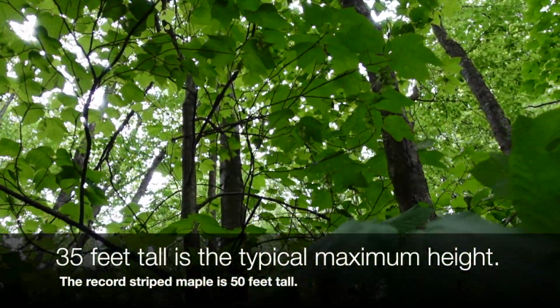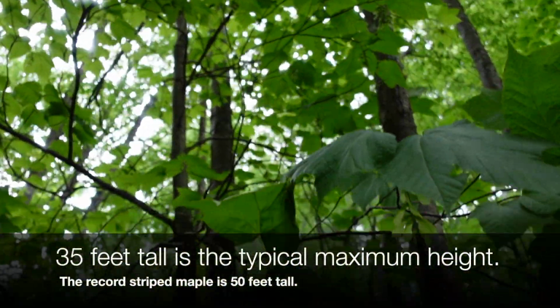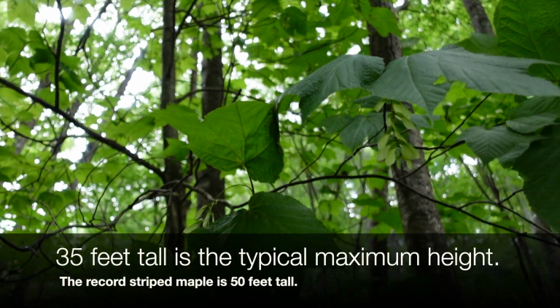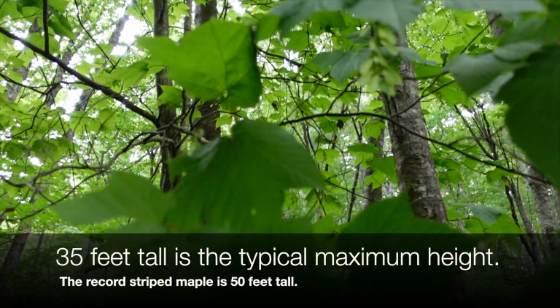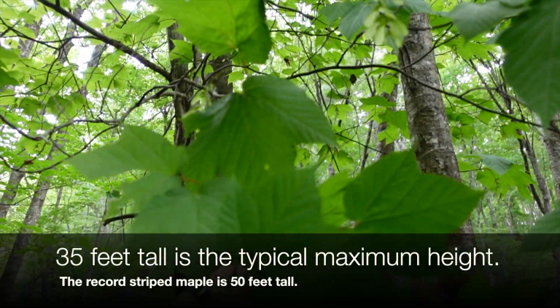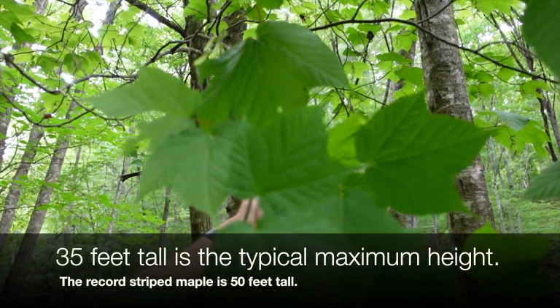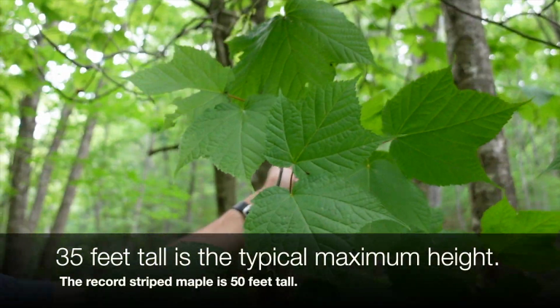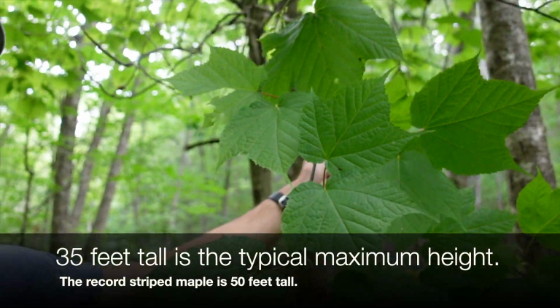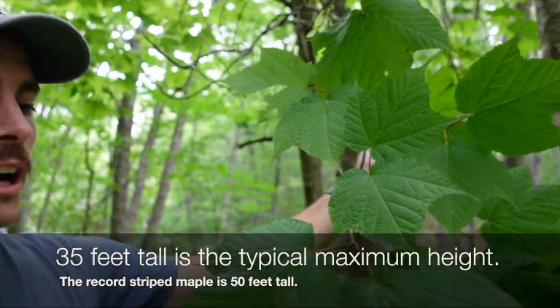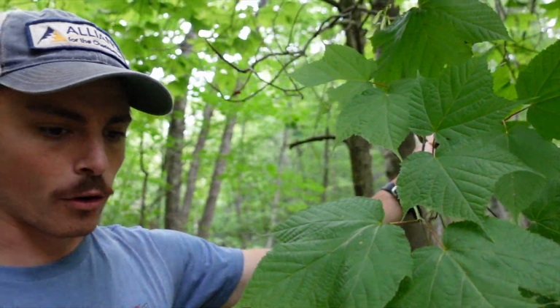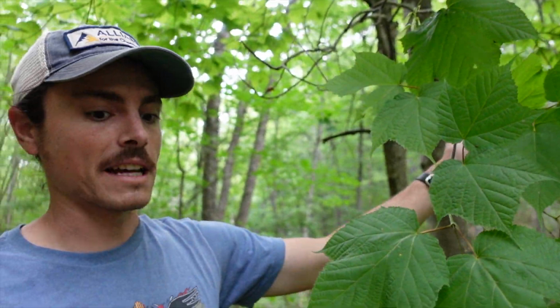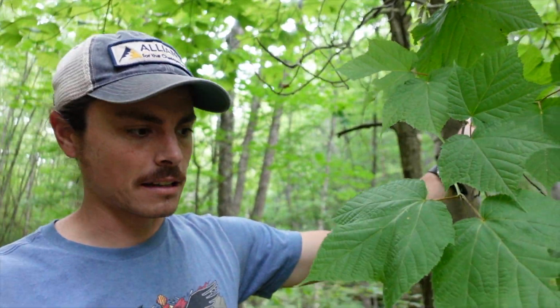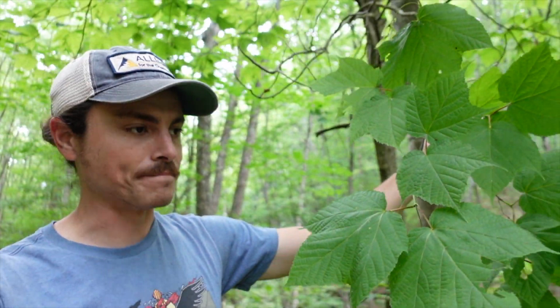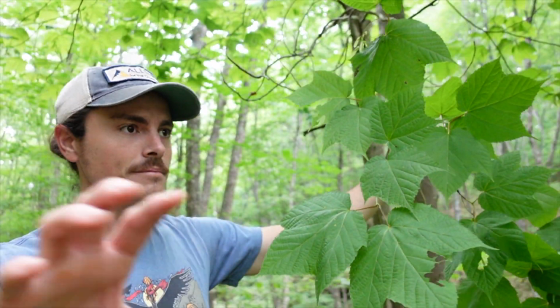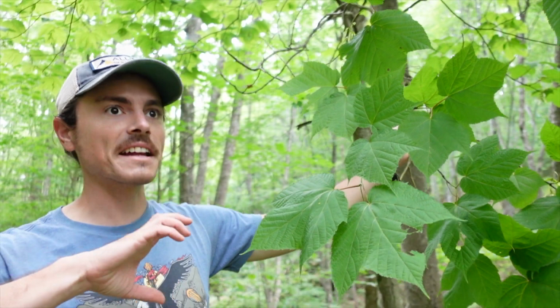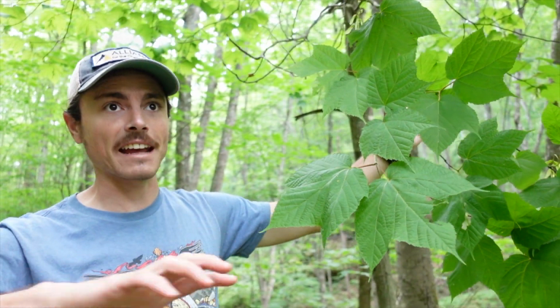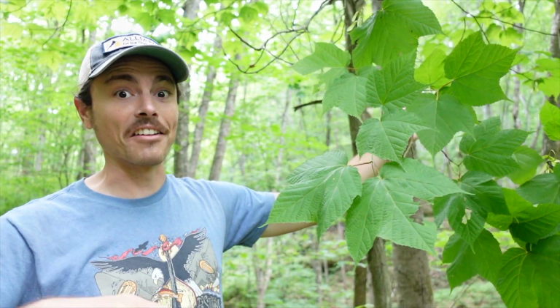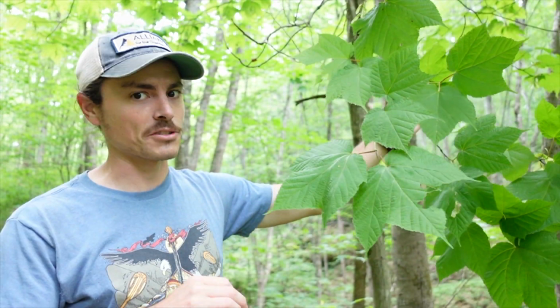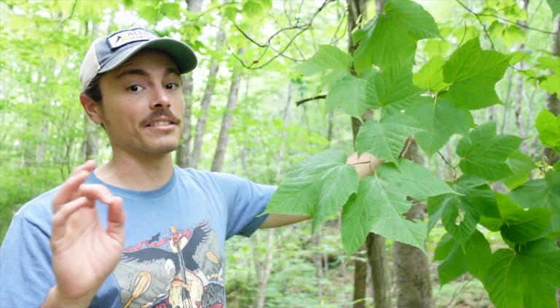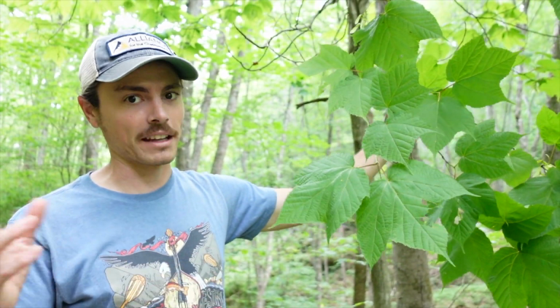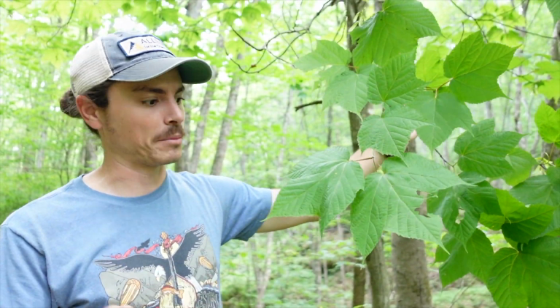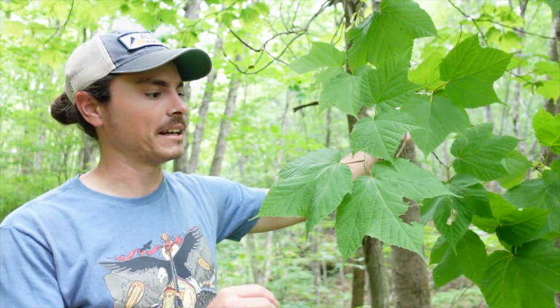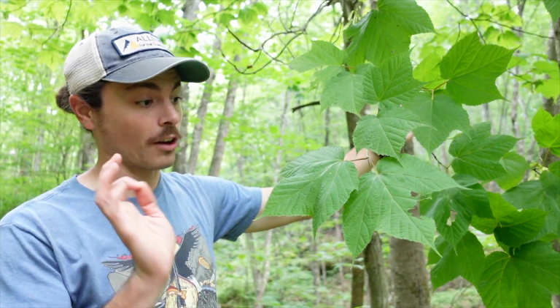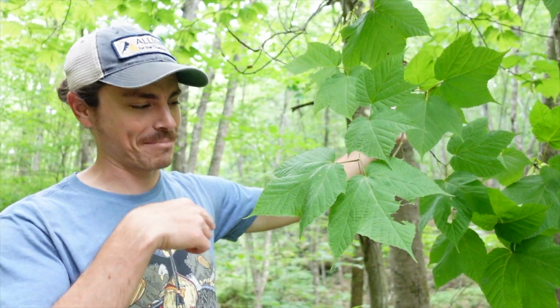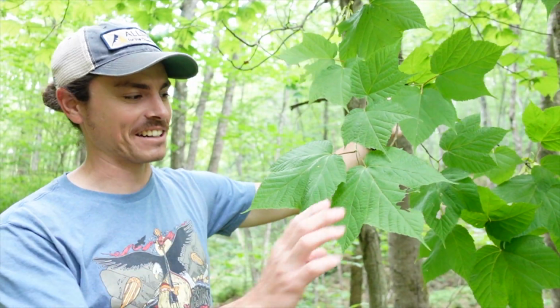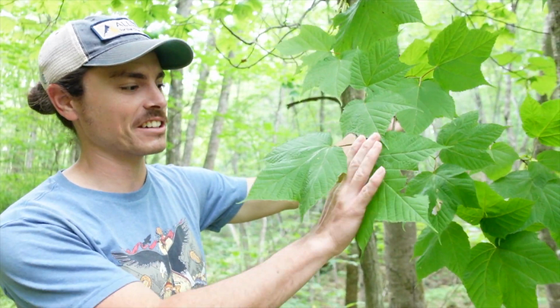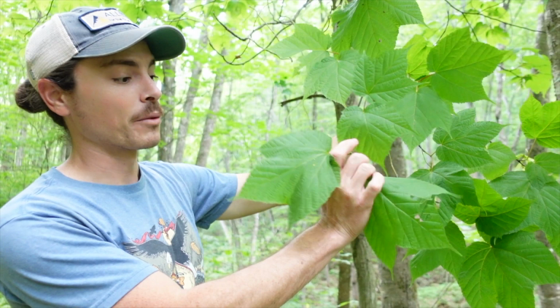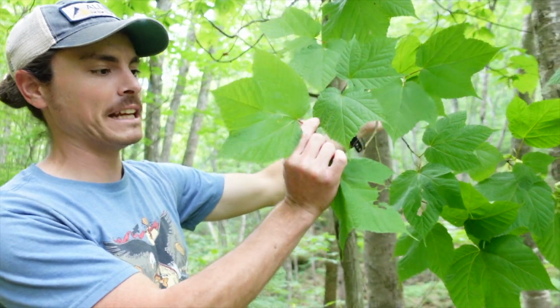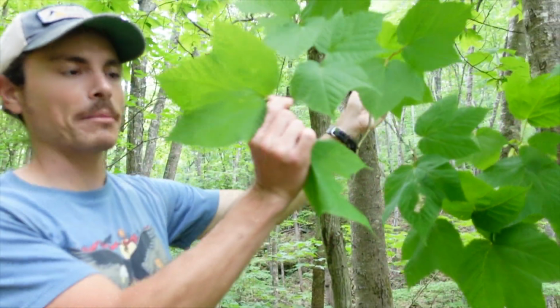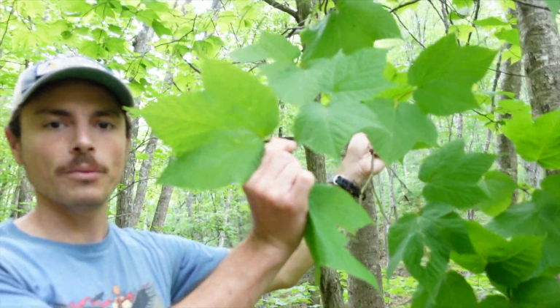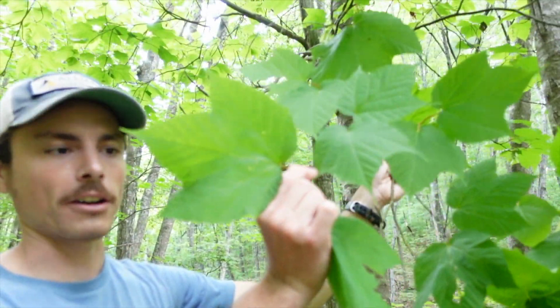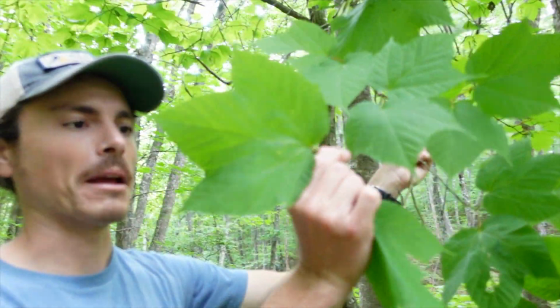They're usually around 10 to 15 feet tall, forming dense stands in the understory — that's when they can kind of become an issue. Back to identification: we have three prominent lobes on our striped maple.